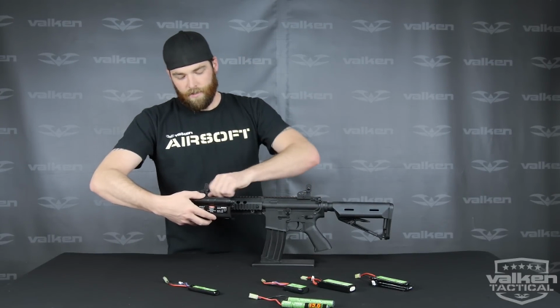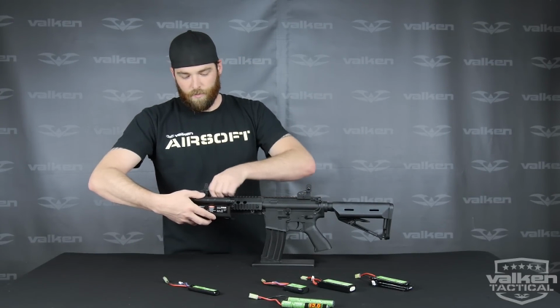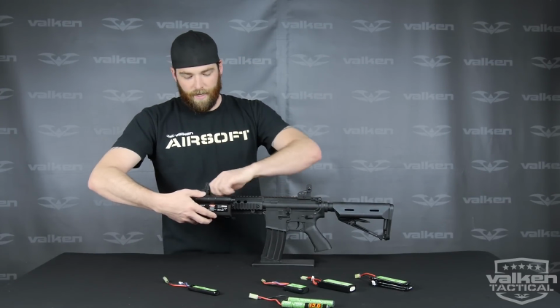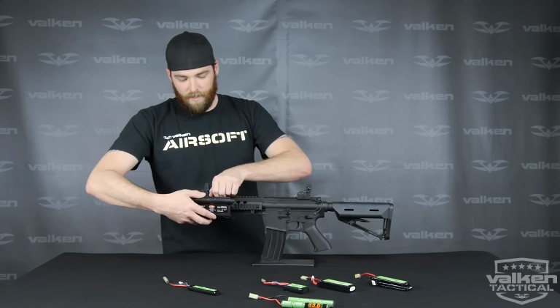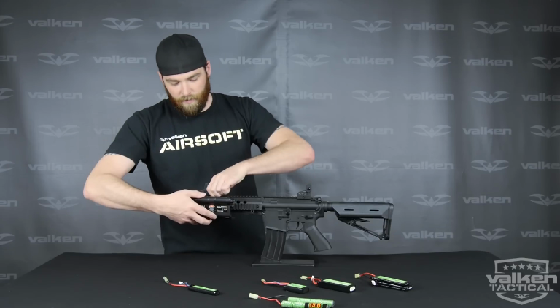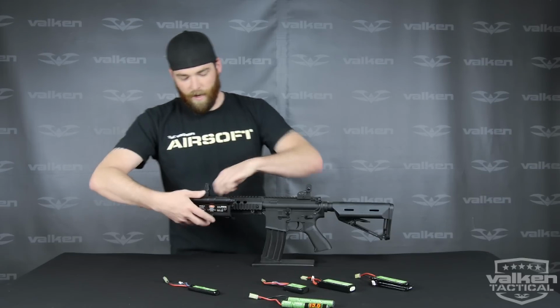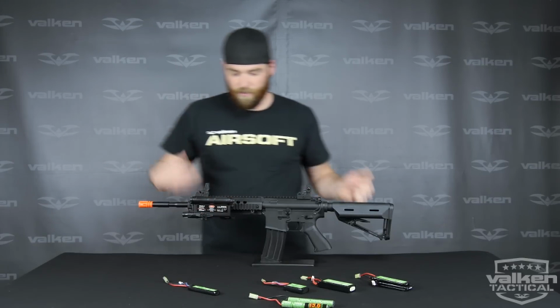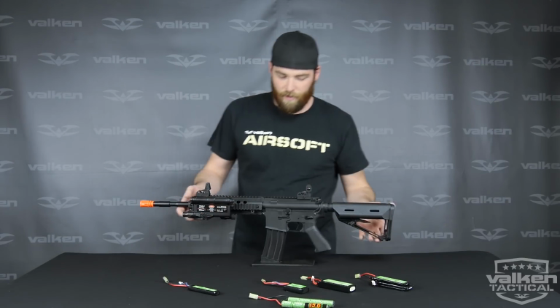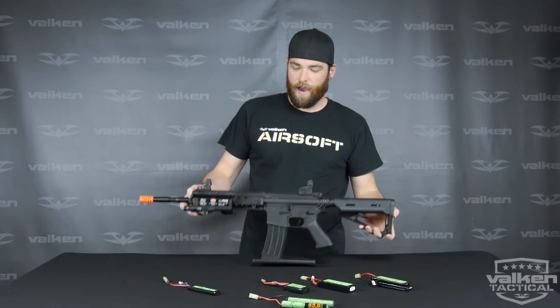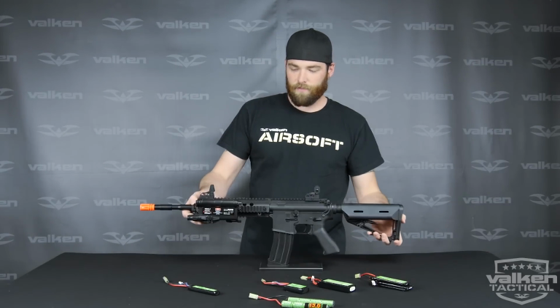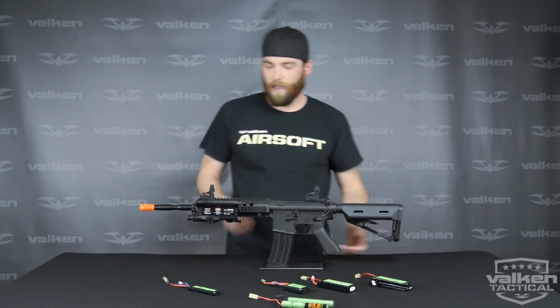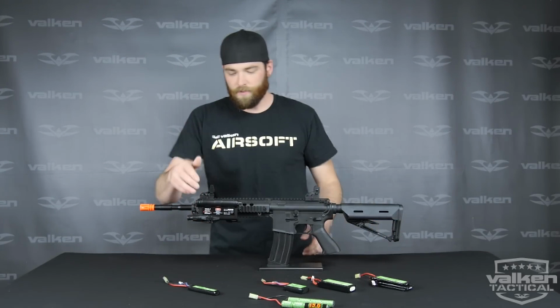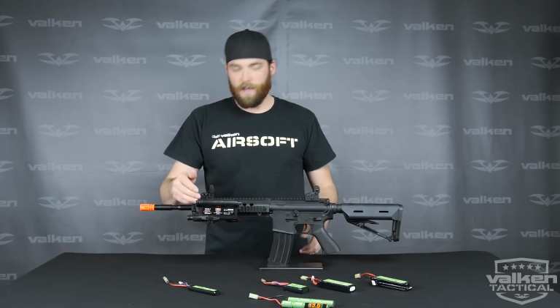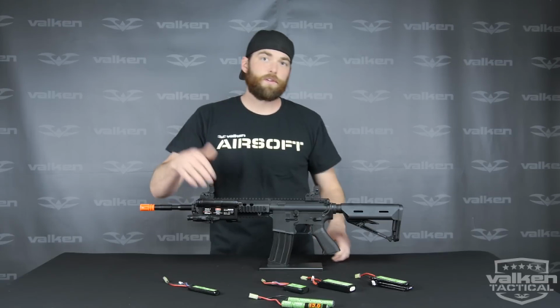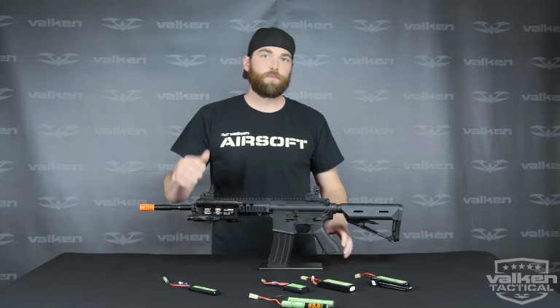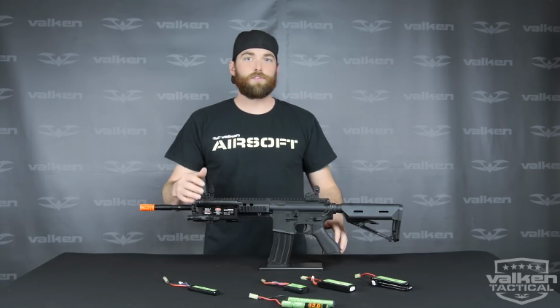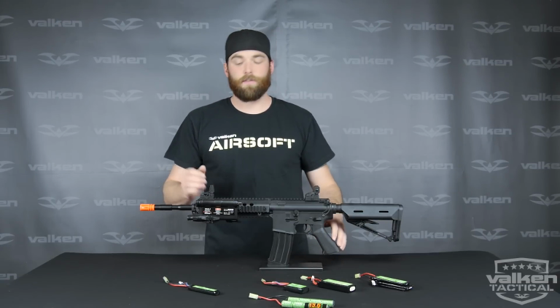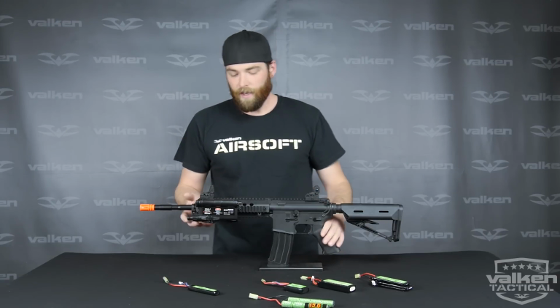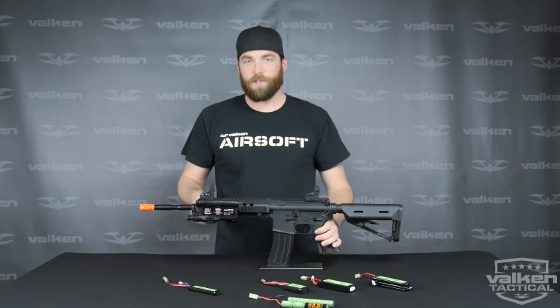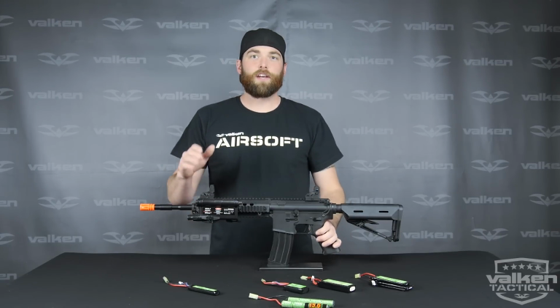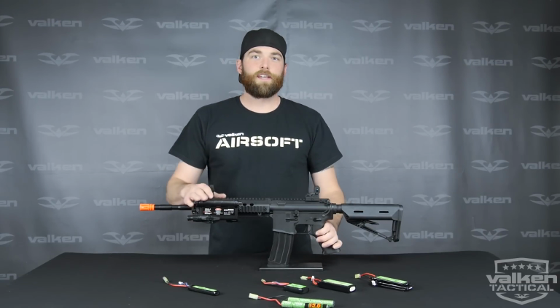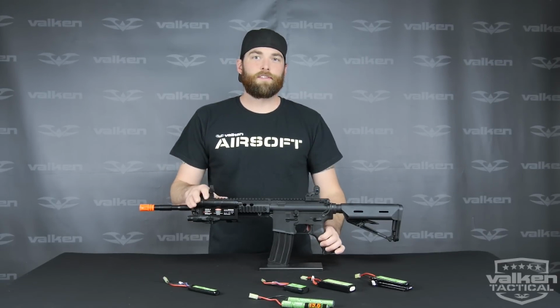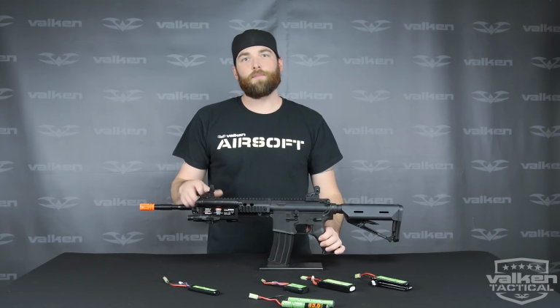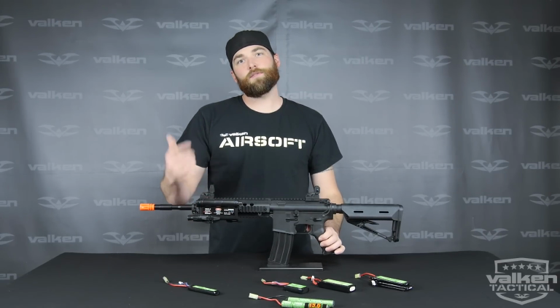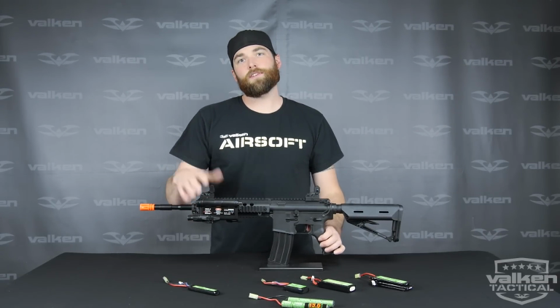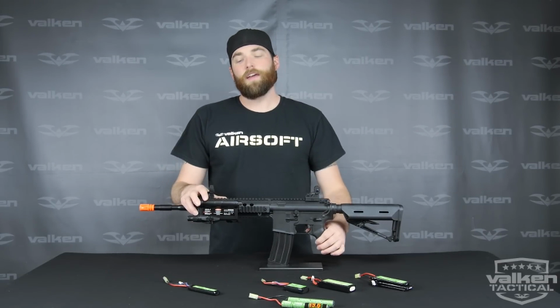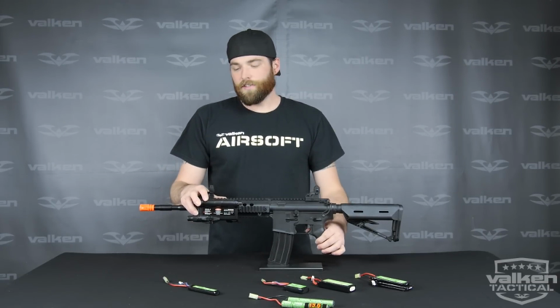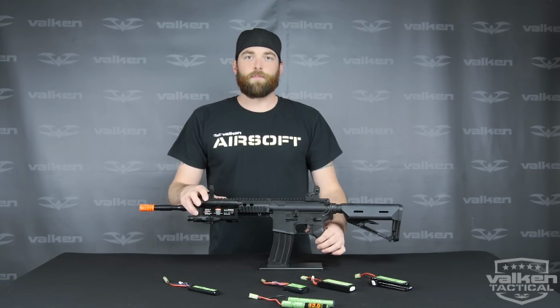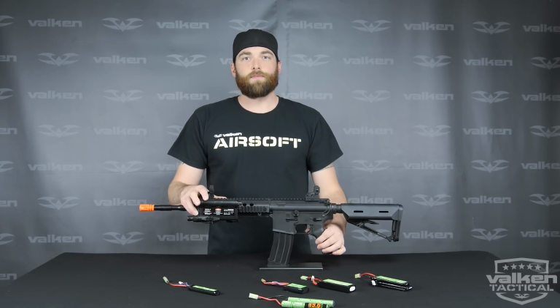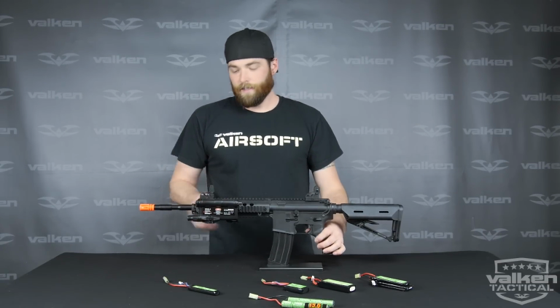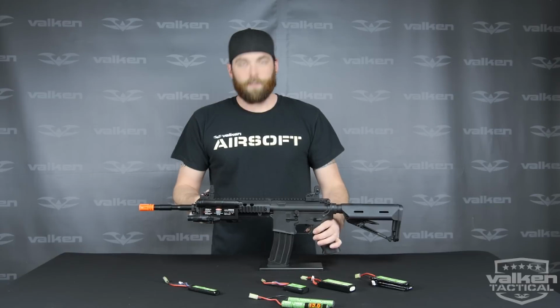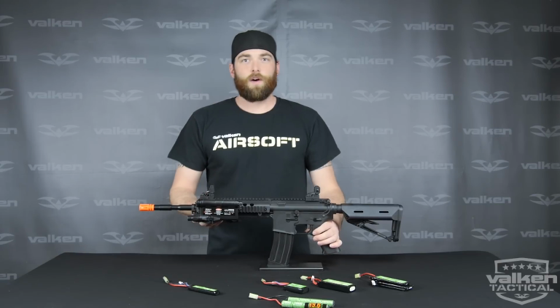So it's a pretty inexpensive, clever way to house your batteries if you have limited space or want to step up to a larger battery. Be sure to check these out on our dealer website as well as our Airsoft website. Thanks for watching.